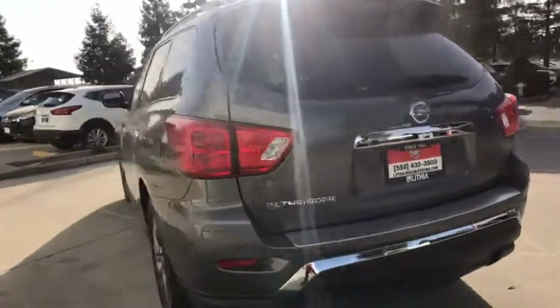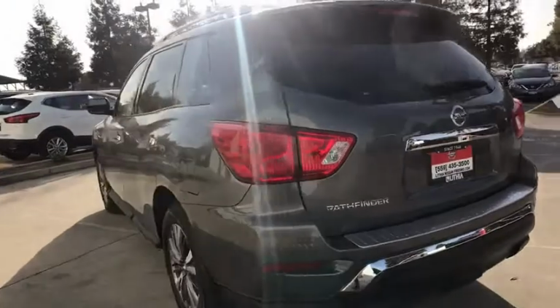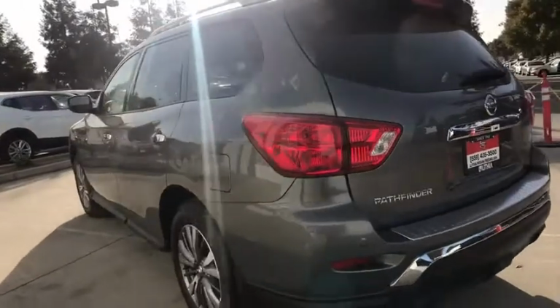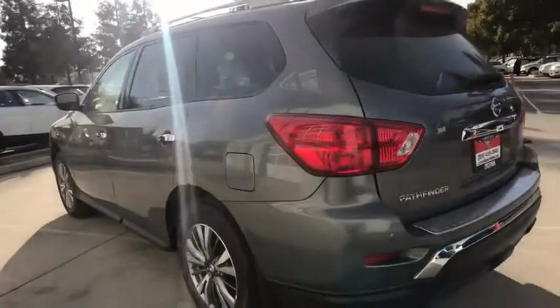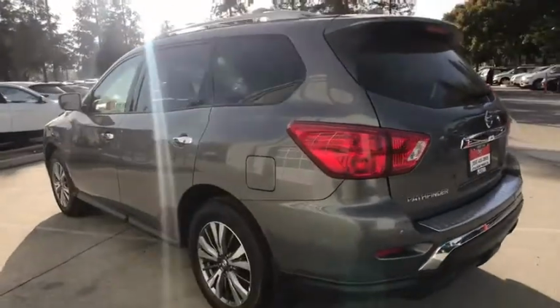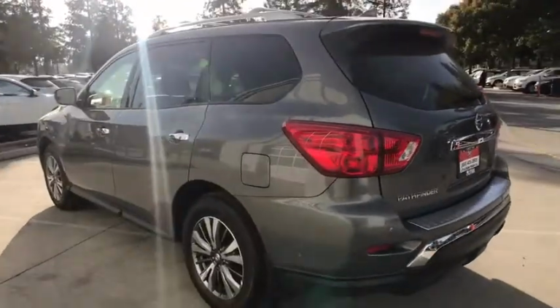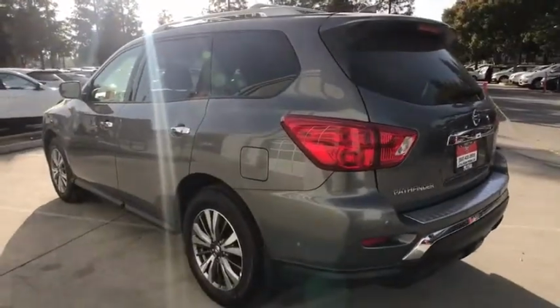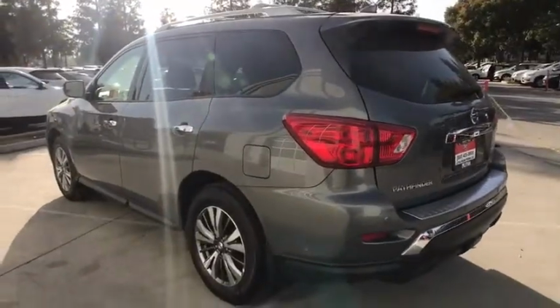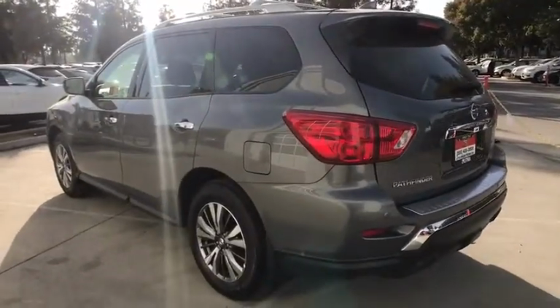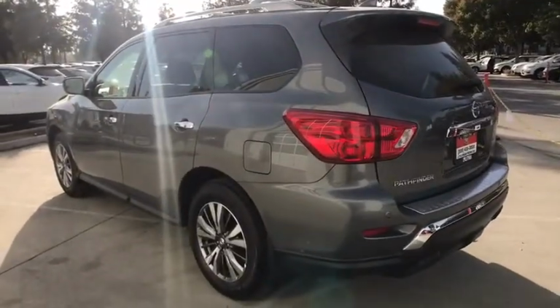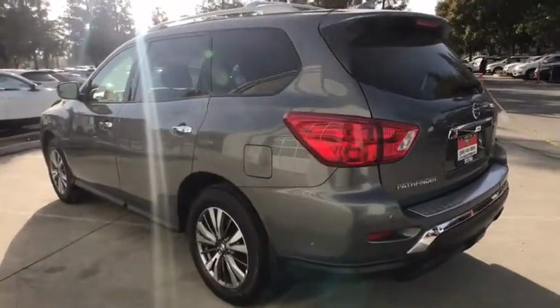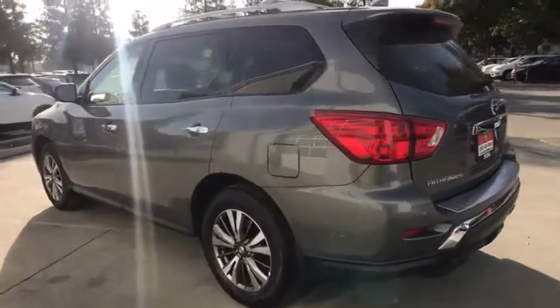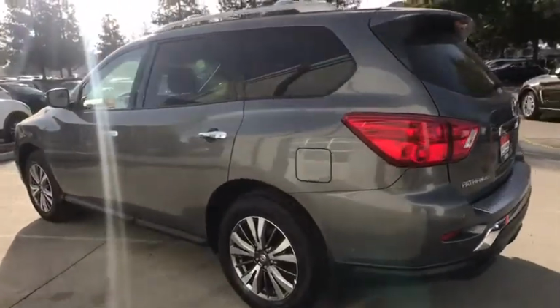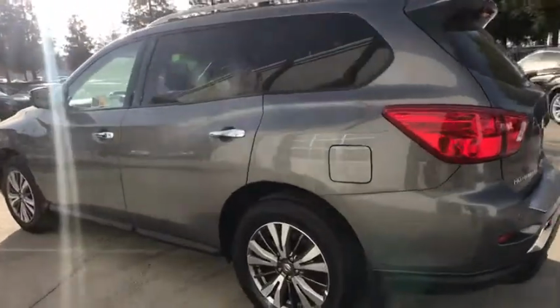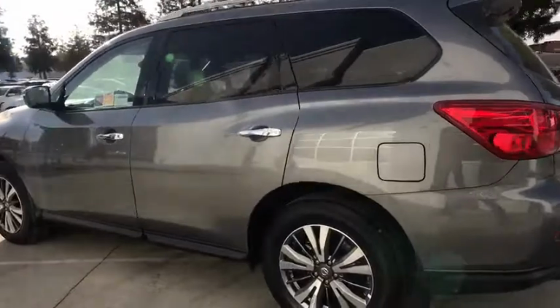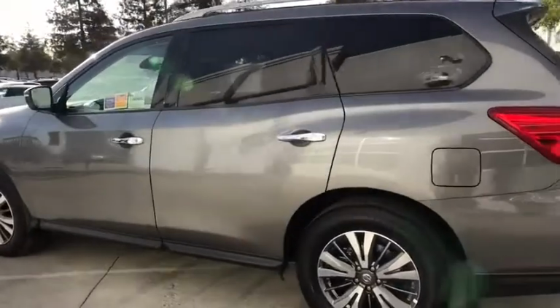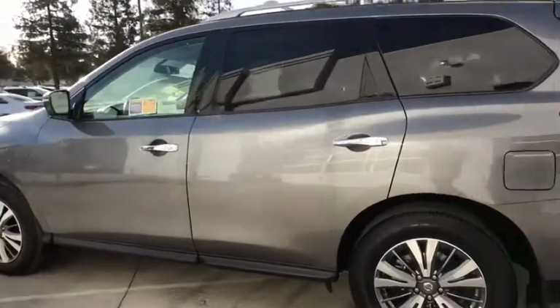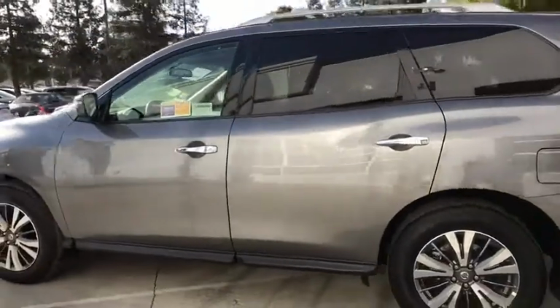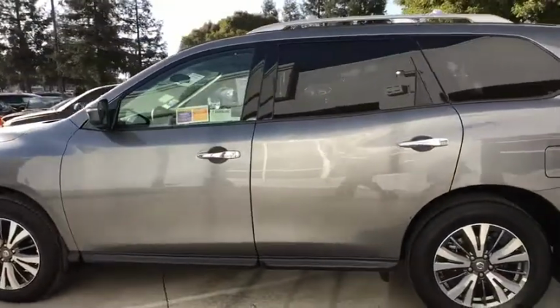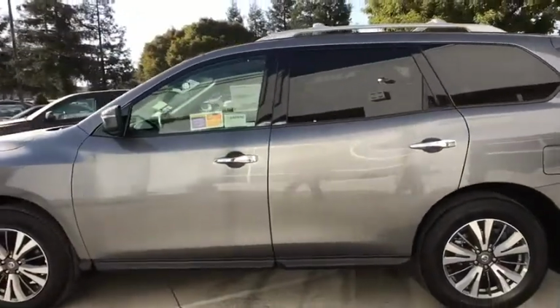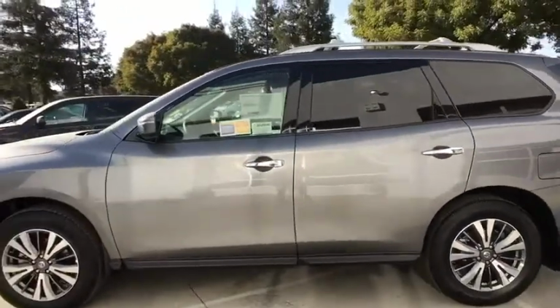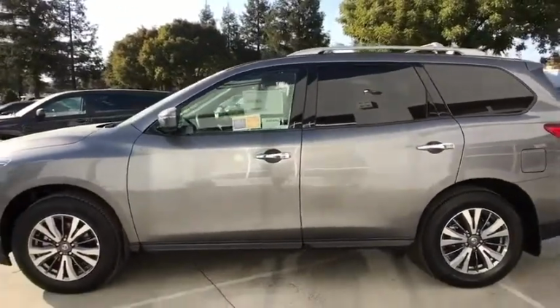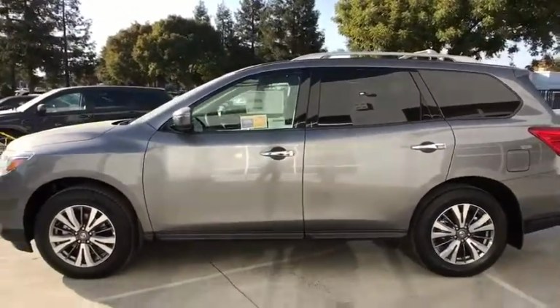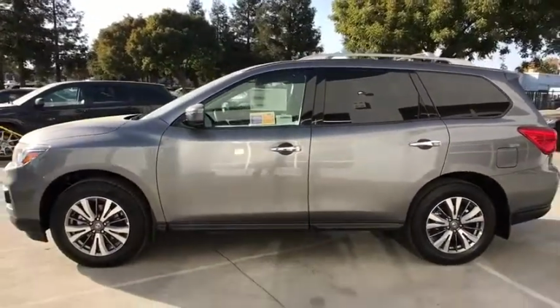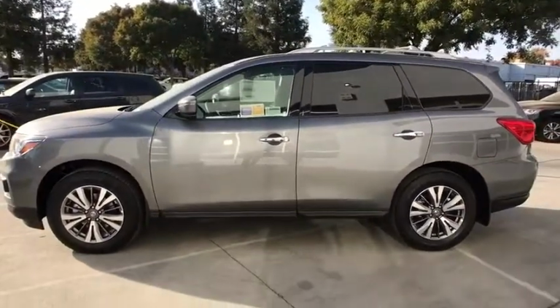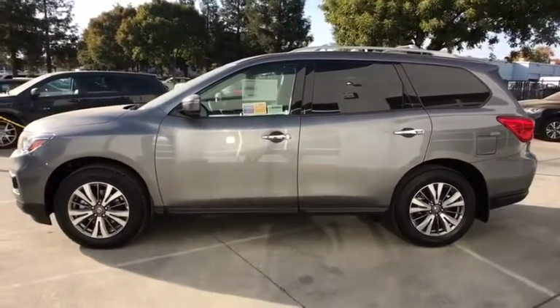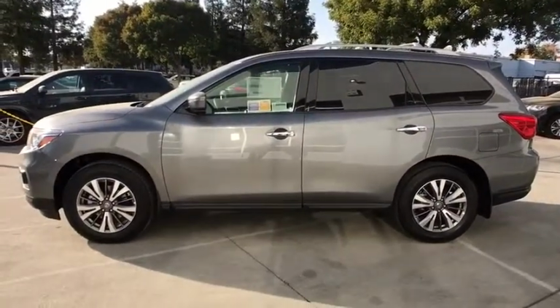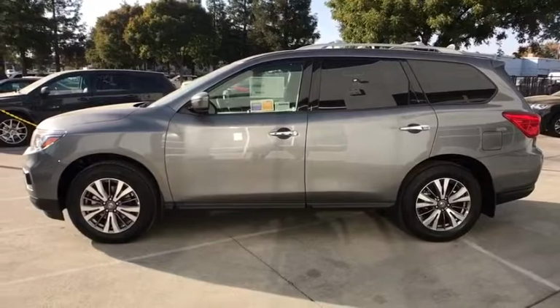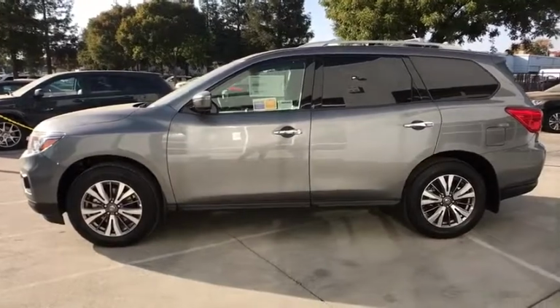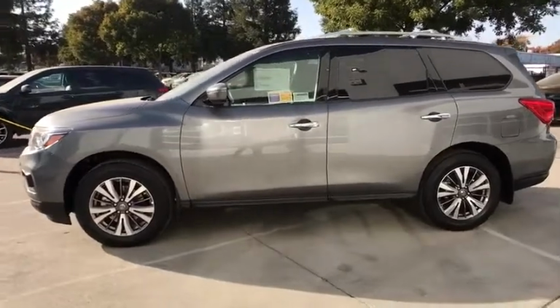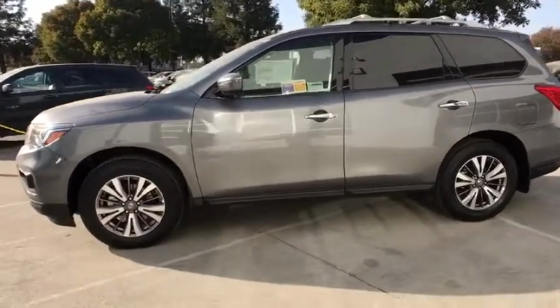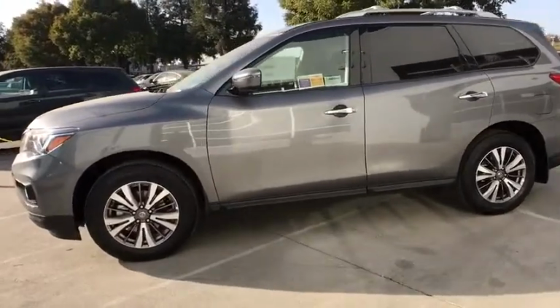Keyless entry, third row seat, backup camera, Bluetooth, power steering, adjustable steering wheel, driver lumbar, cruise control, keyless start, aluminum wheels, four-wheel disc brakes, ABS four-wheel.